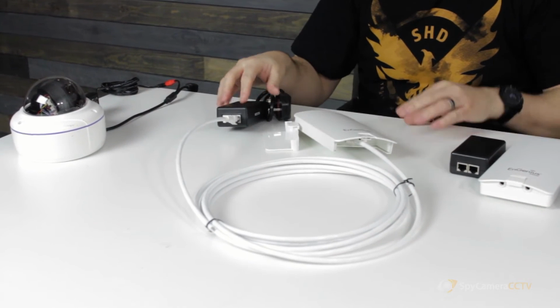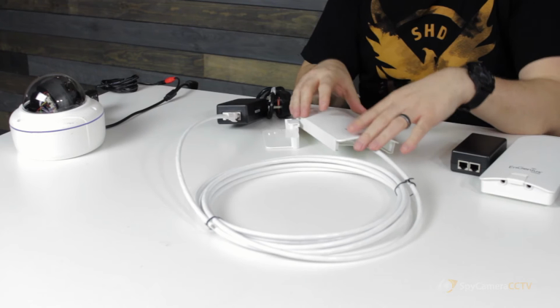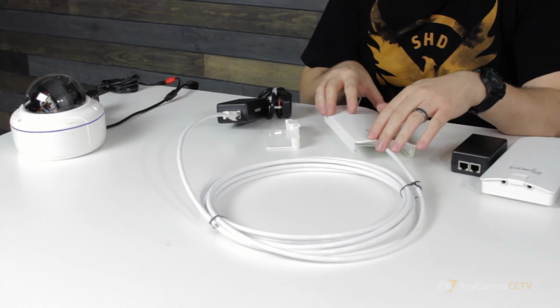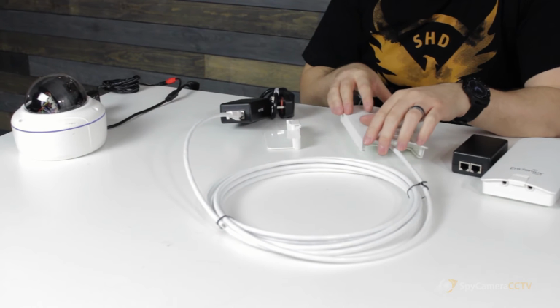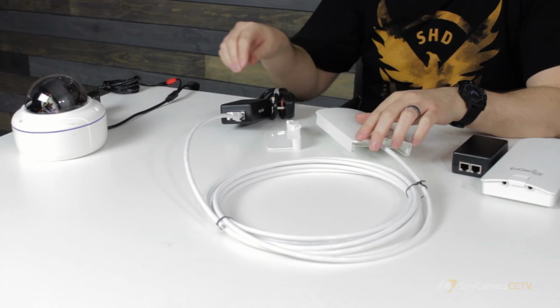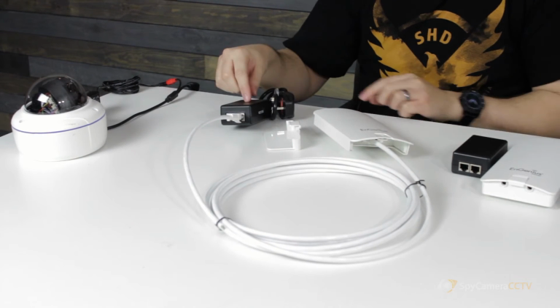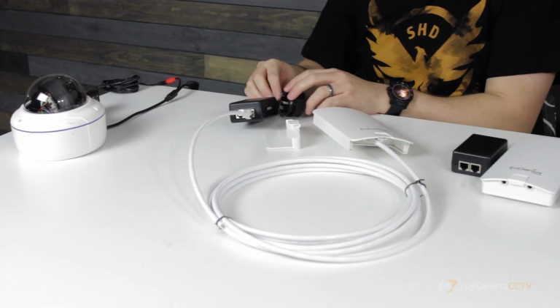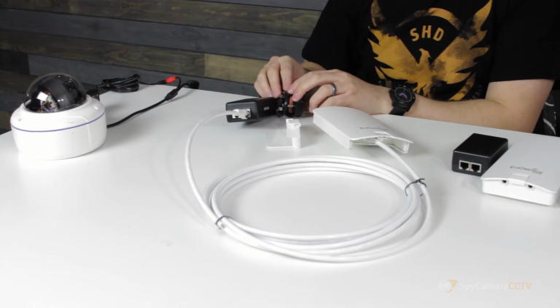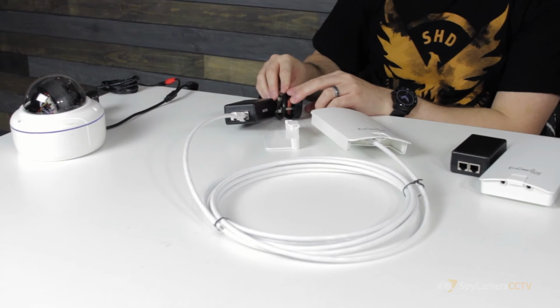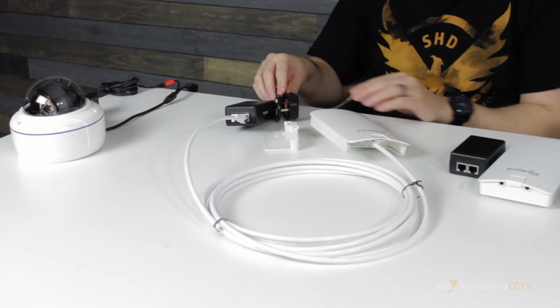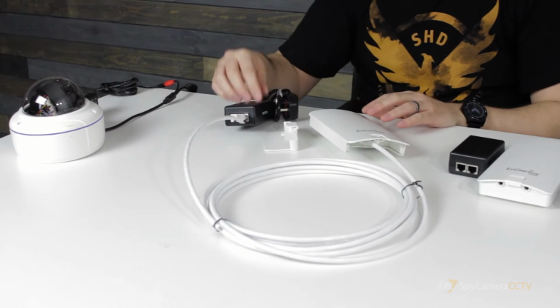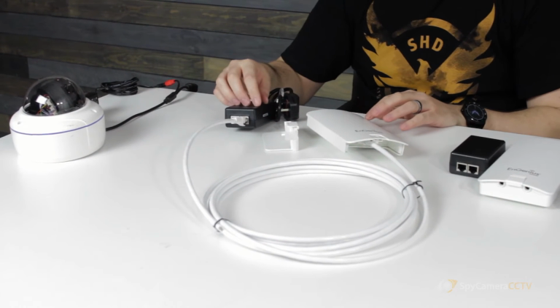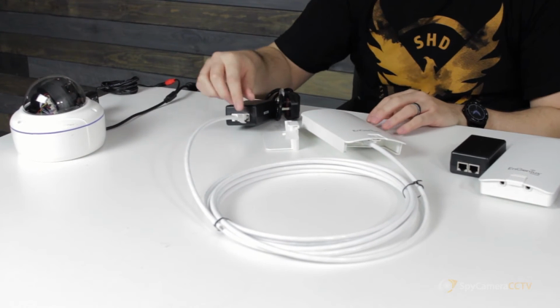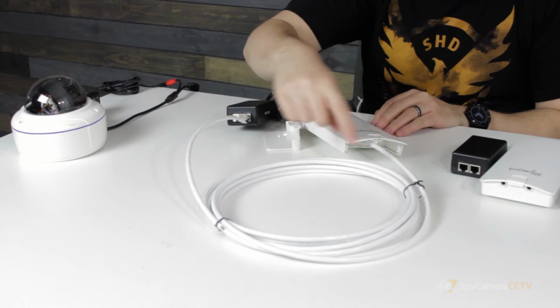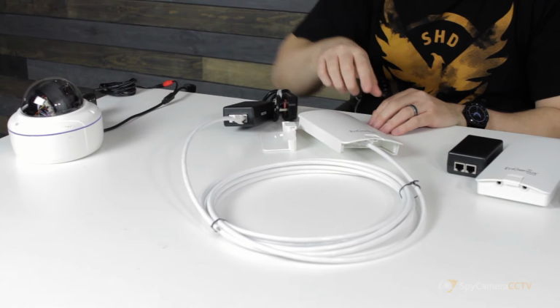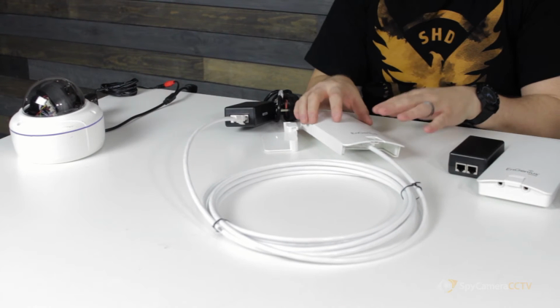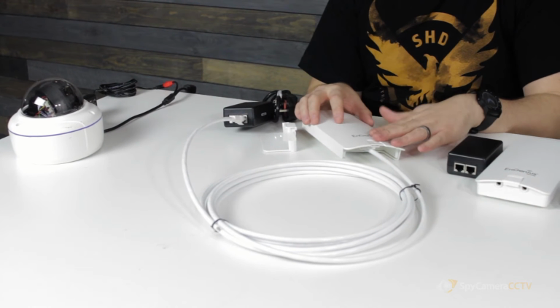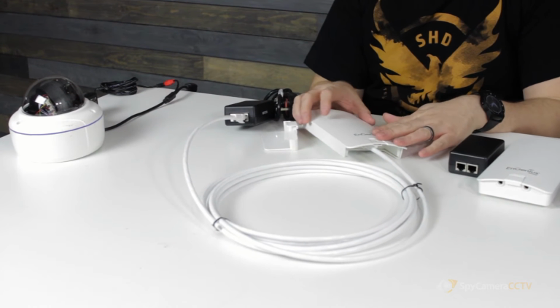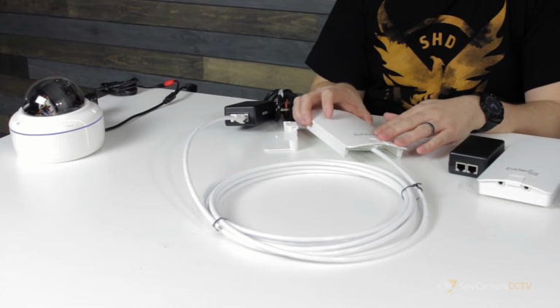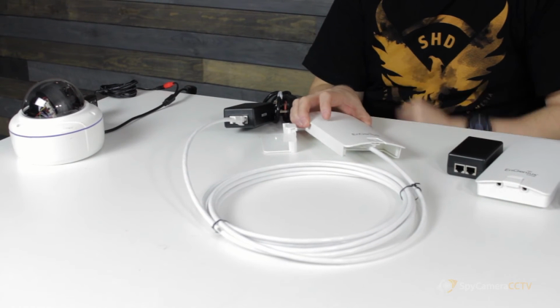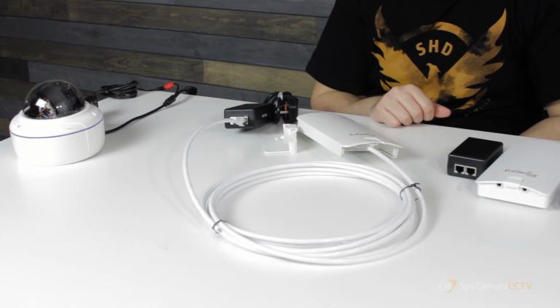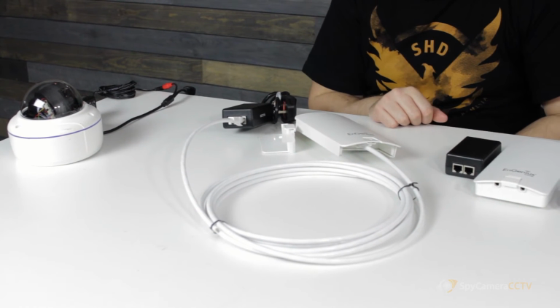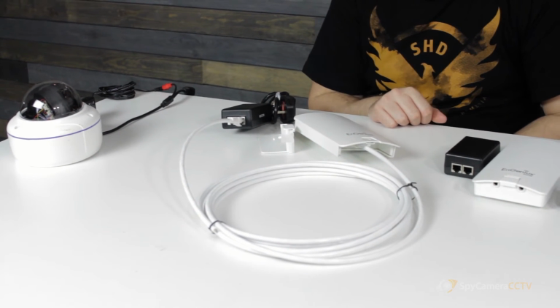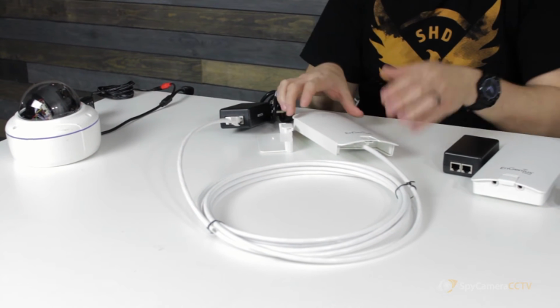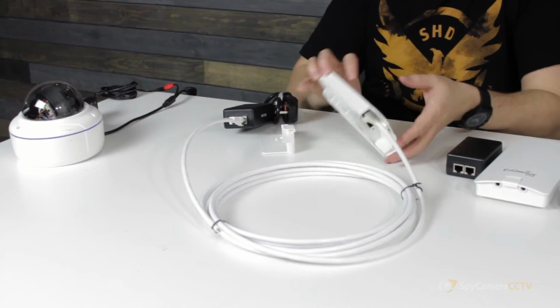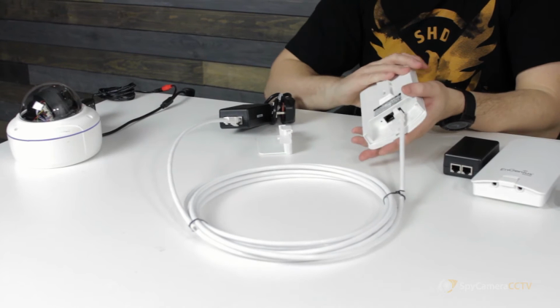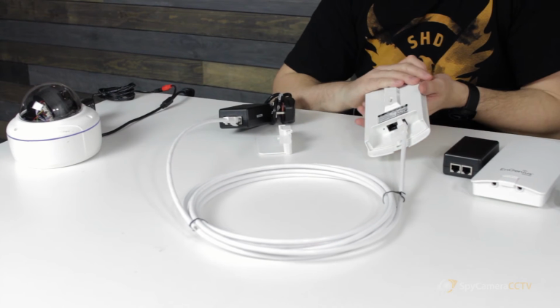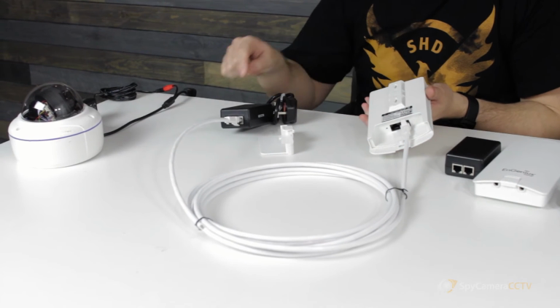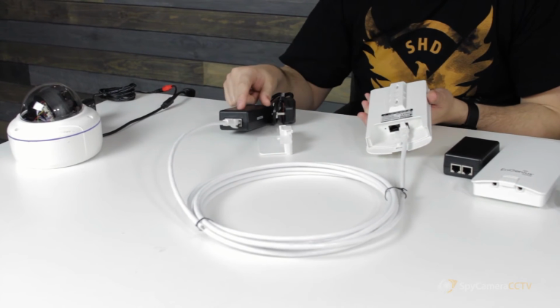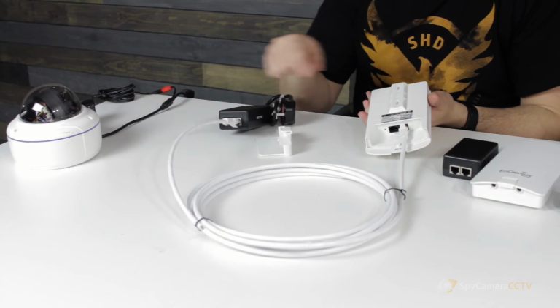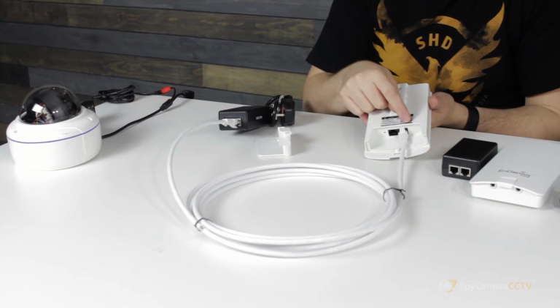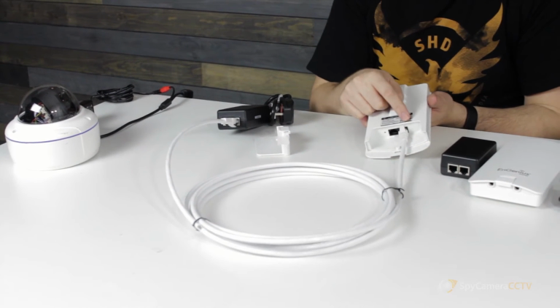So you can see now what we've got: the injector is plugged into power, then you have a long cable running from the injector PoE output to the PoE input on the Ingenious. Just make sure you've got that the right way around — PoE to PoE.